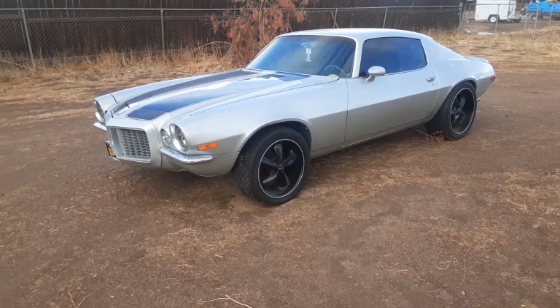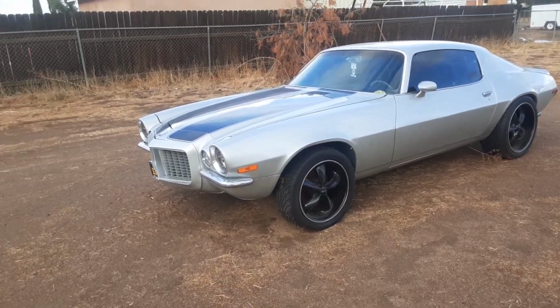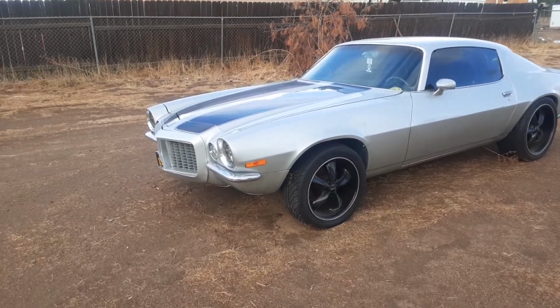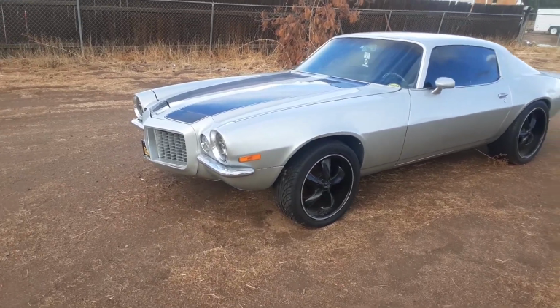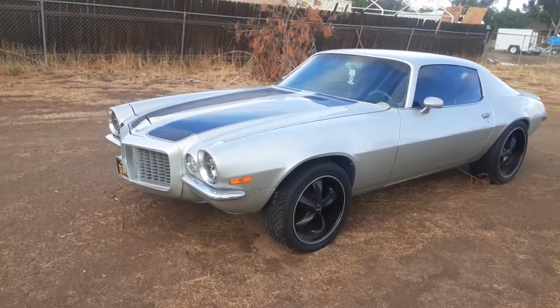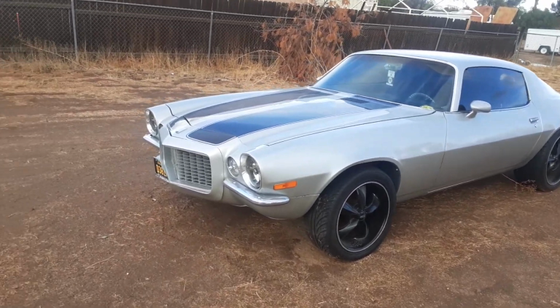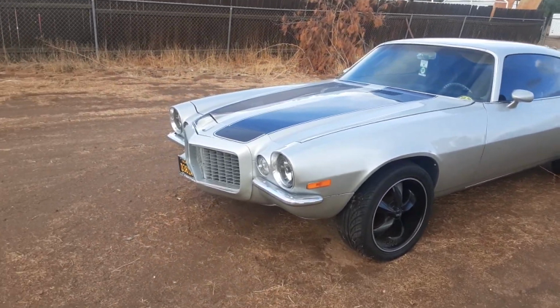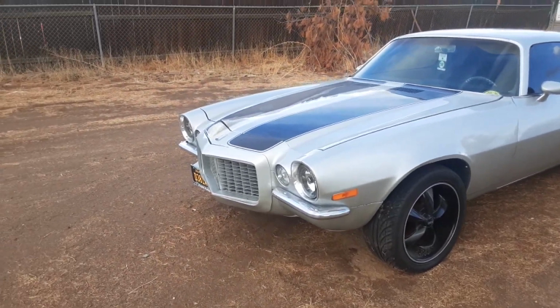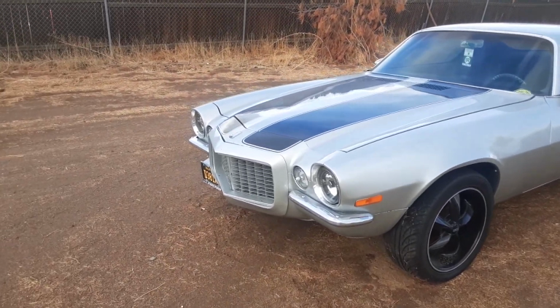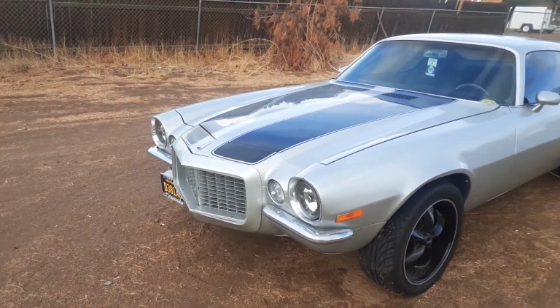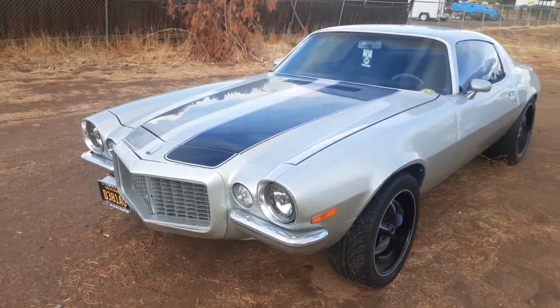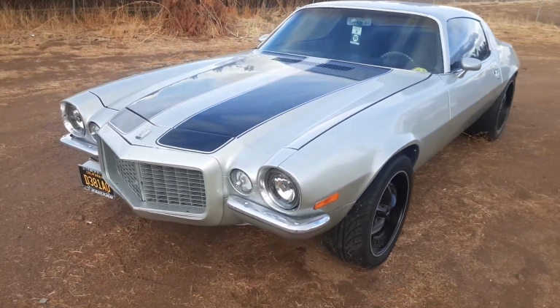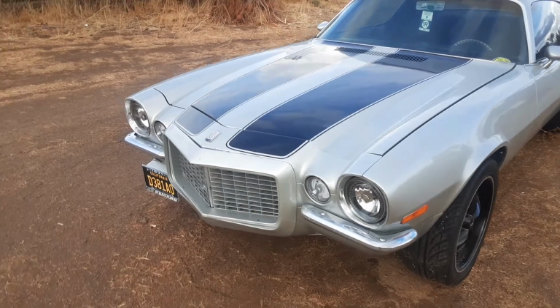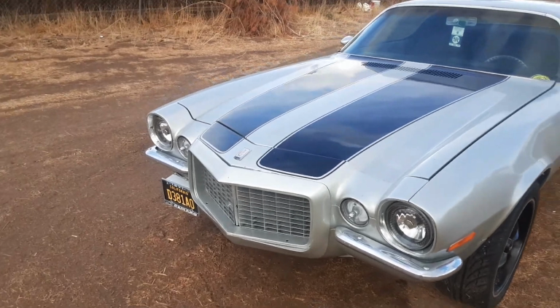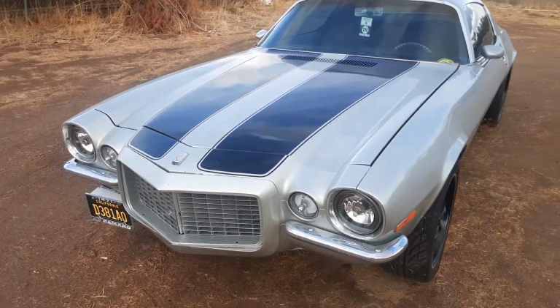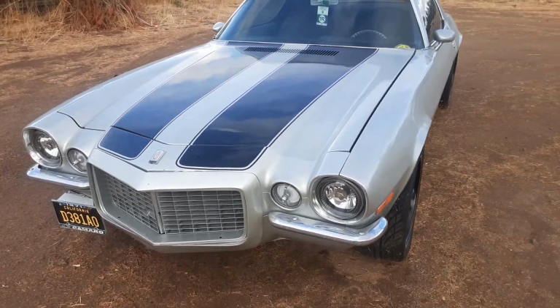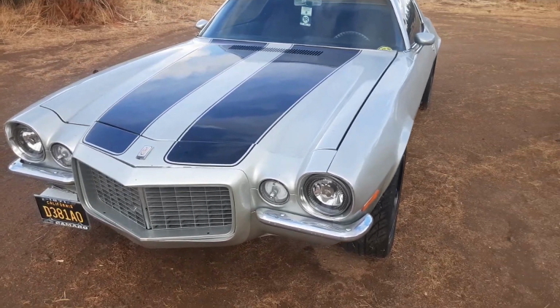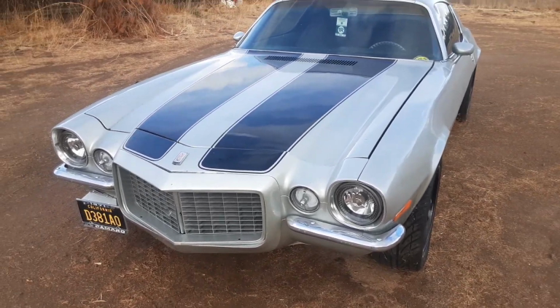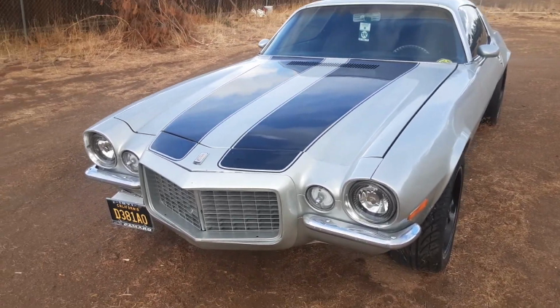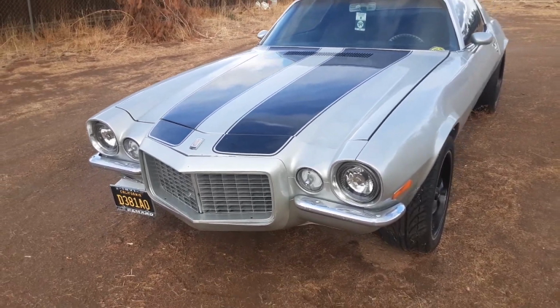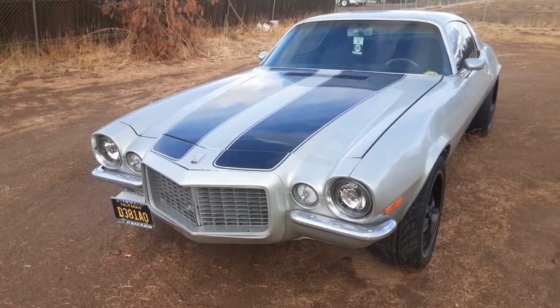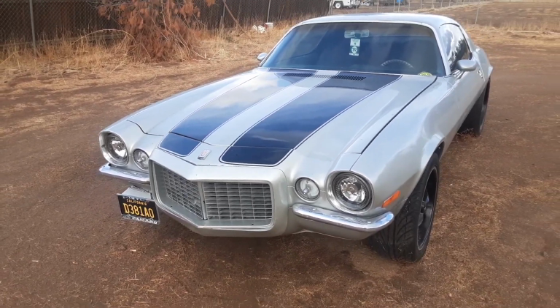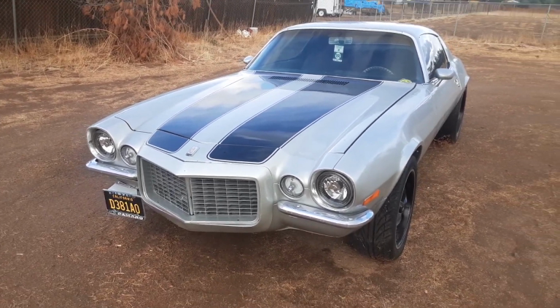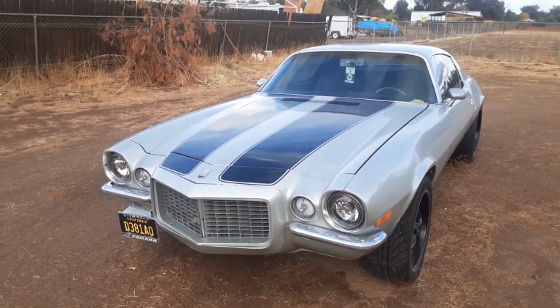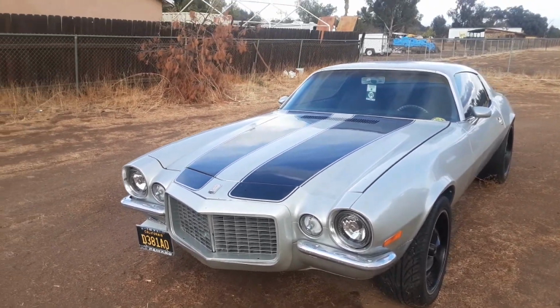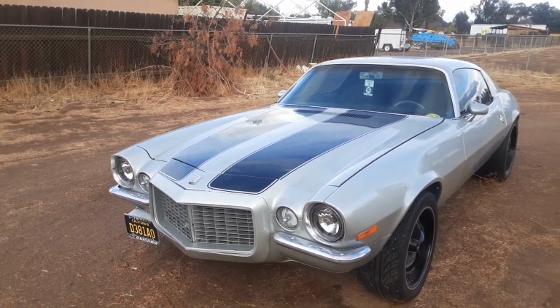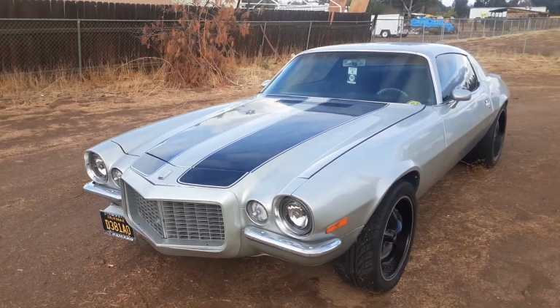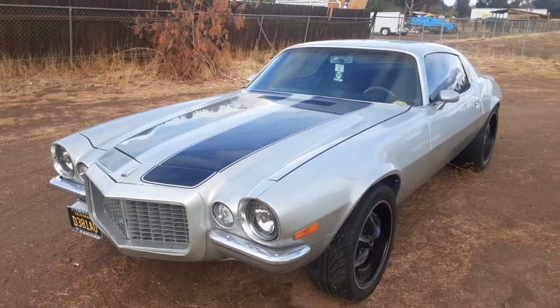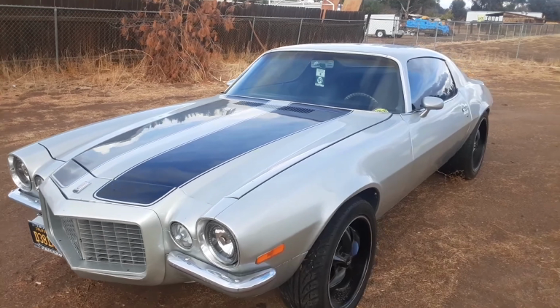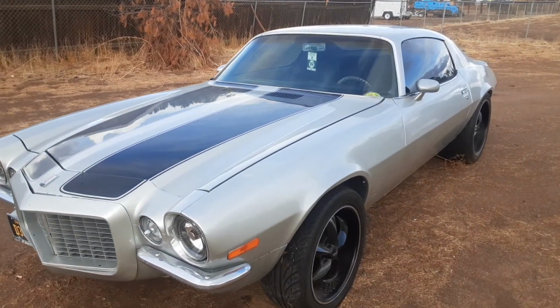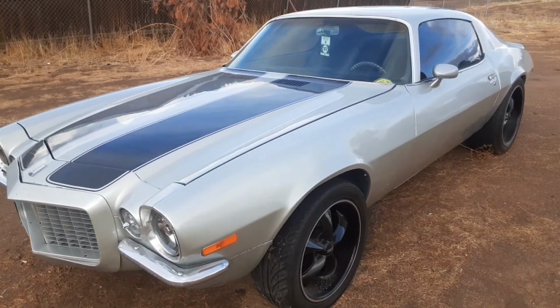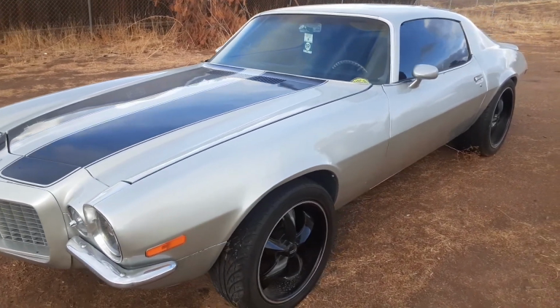Alright man, I don't post enough videos. Just a quick little snippet of what we got here about to happen. We got a split bumper Camaro — we're doing the LS swap to this one too.